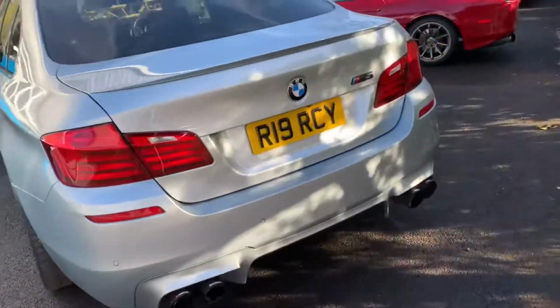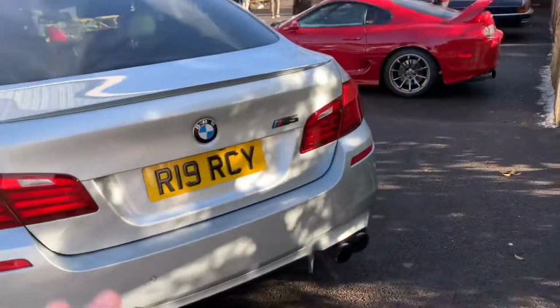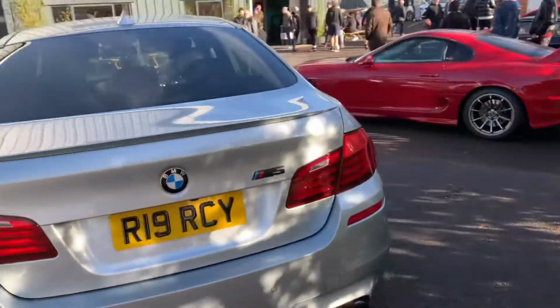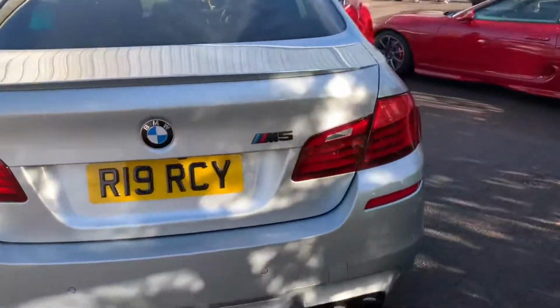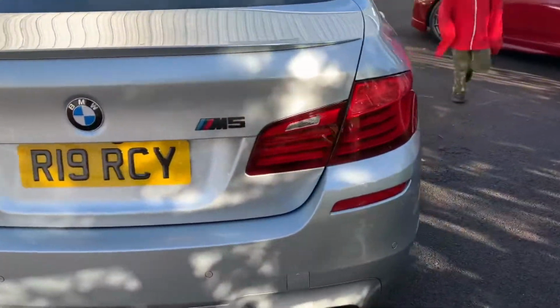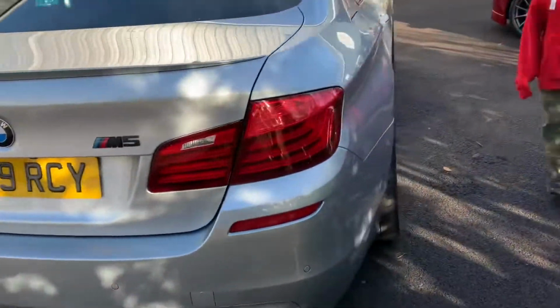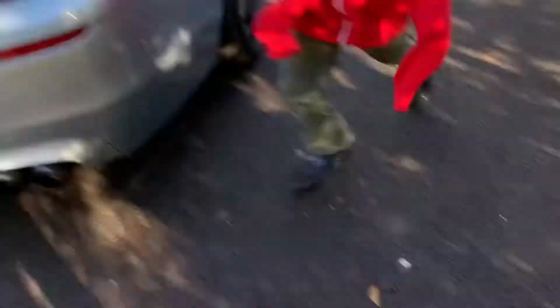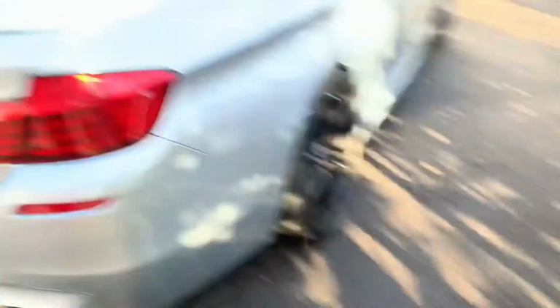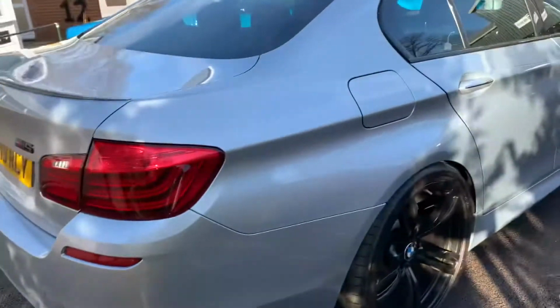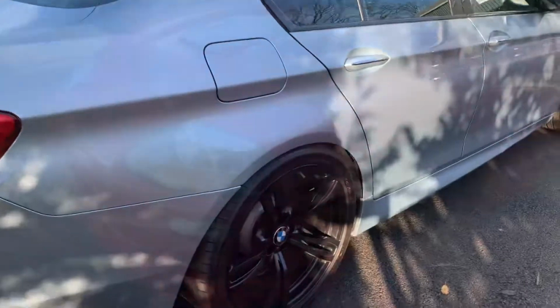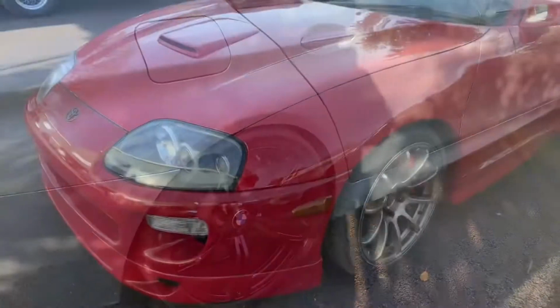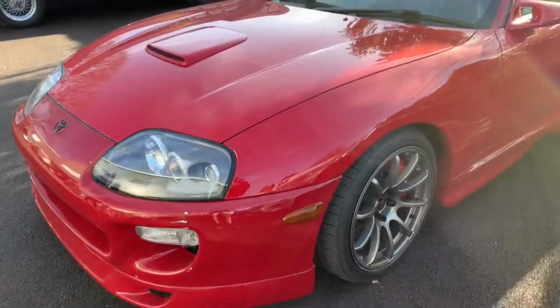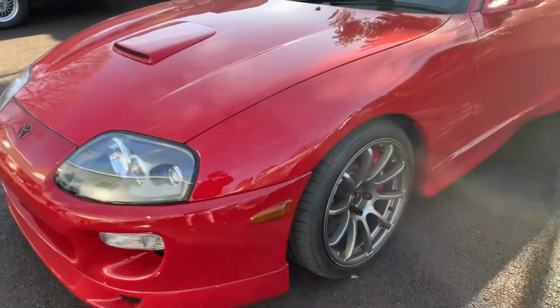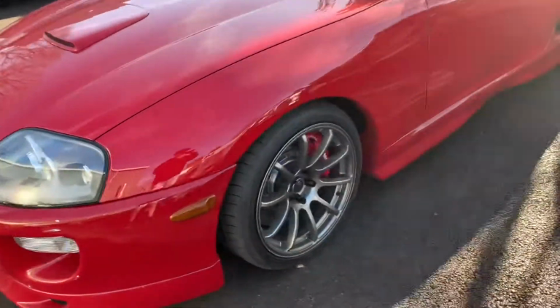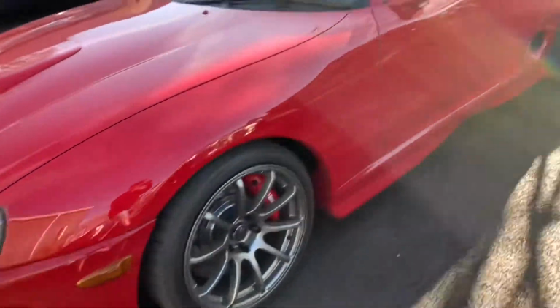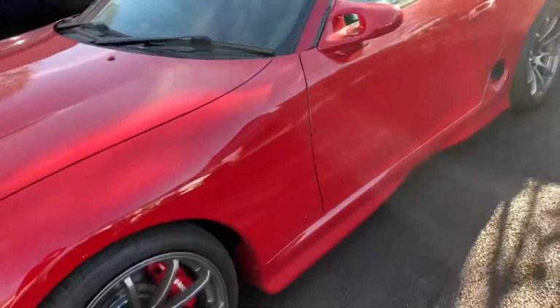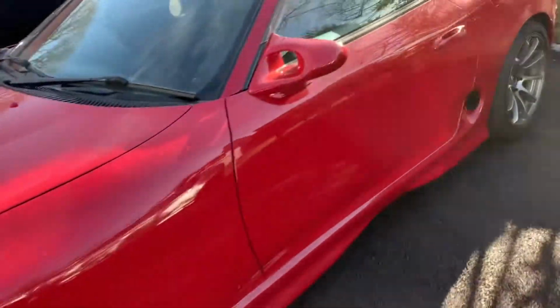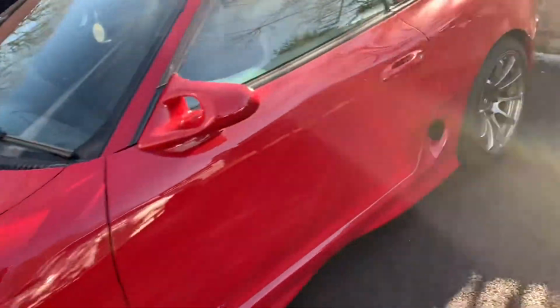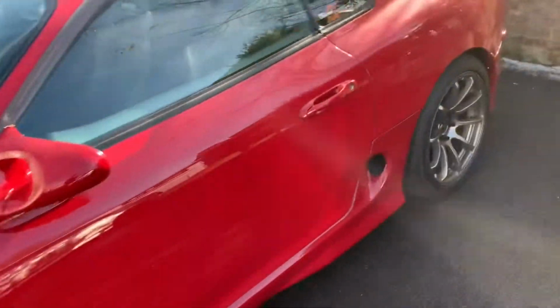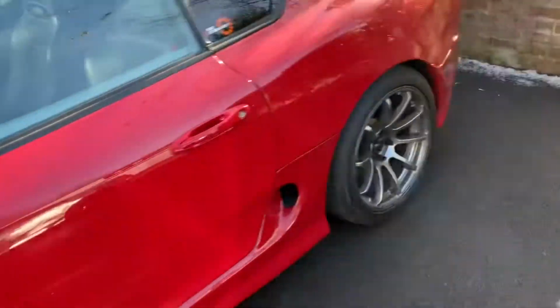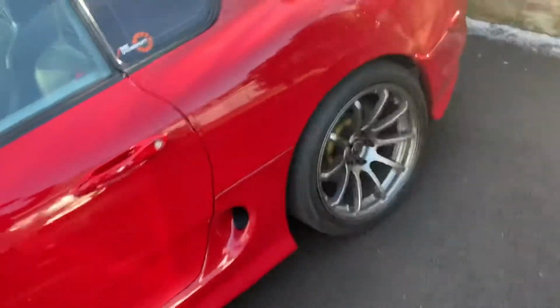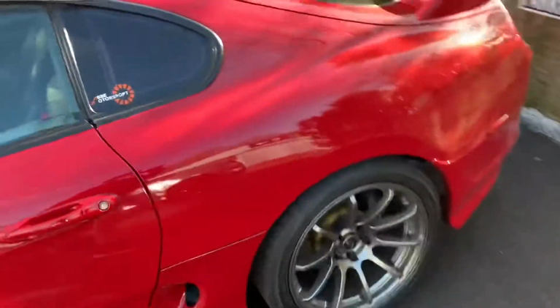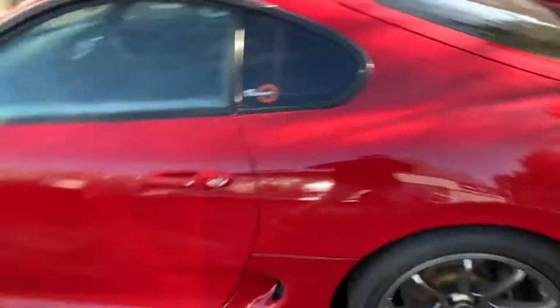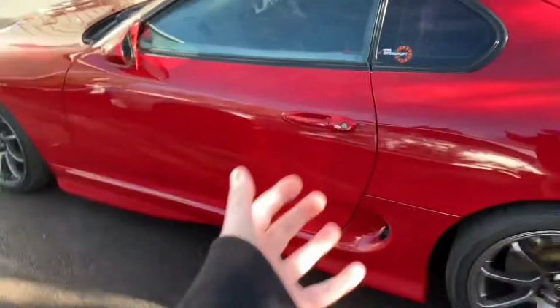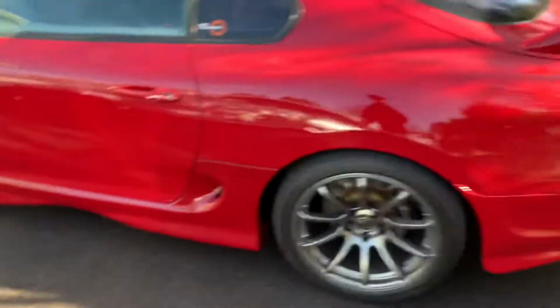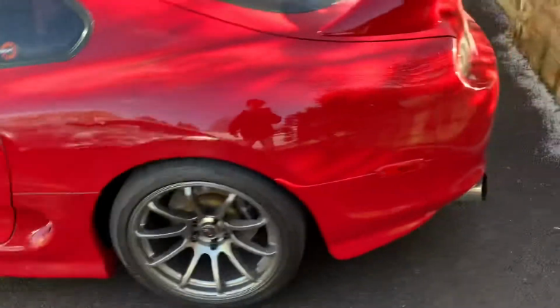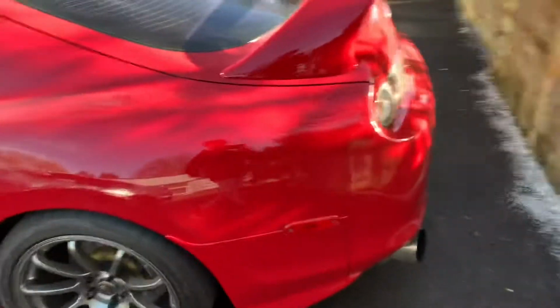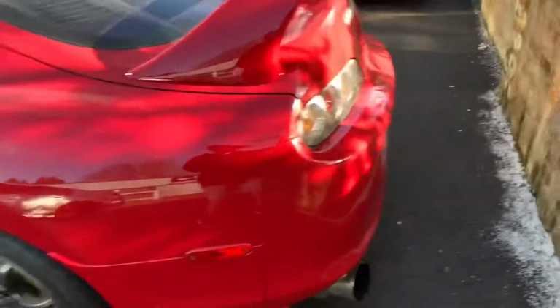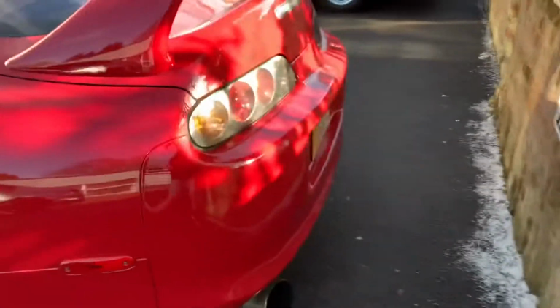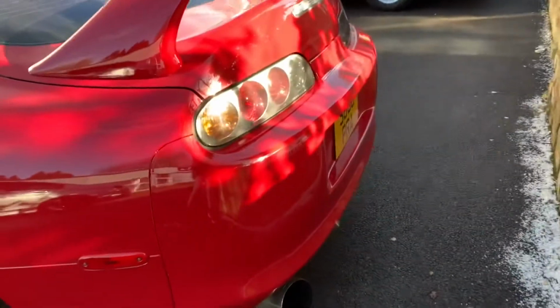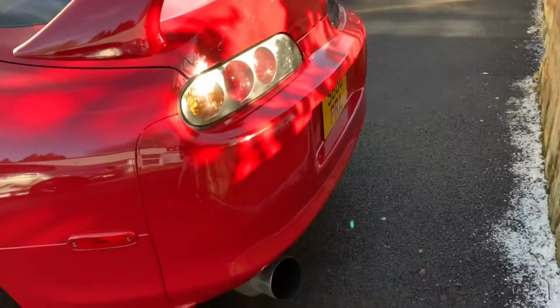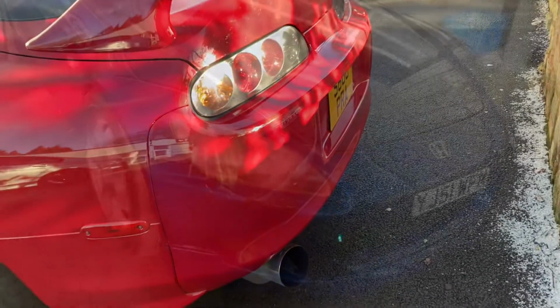So we're back at Torque and we're going to get filming. And in usual Torque Moto fashion, there's a Mark IV Supra. This time it's not a yellow one, it's a beautiful red one. I have to say, I really, really like that.